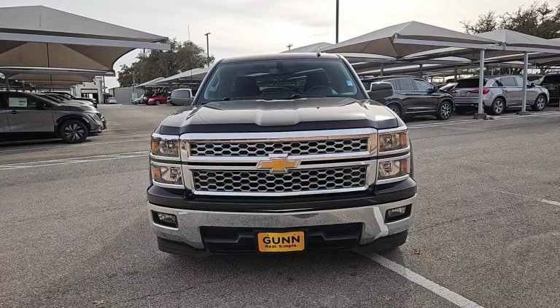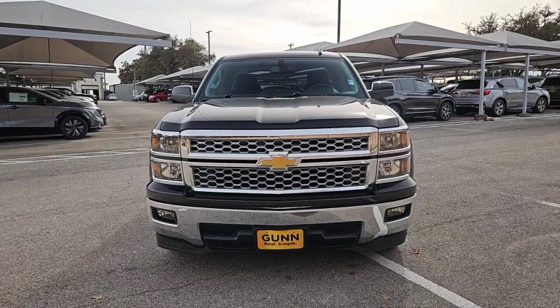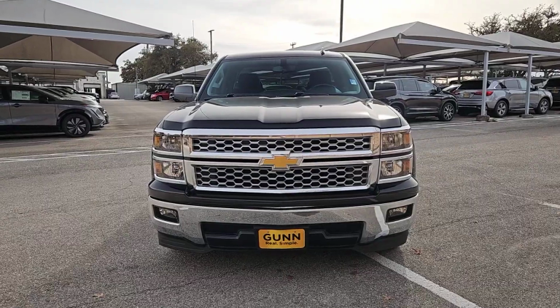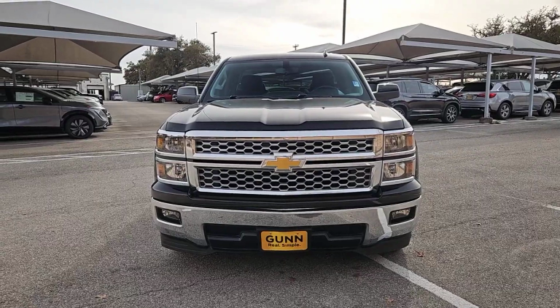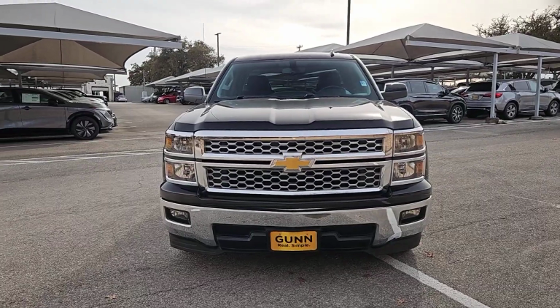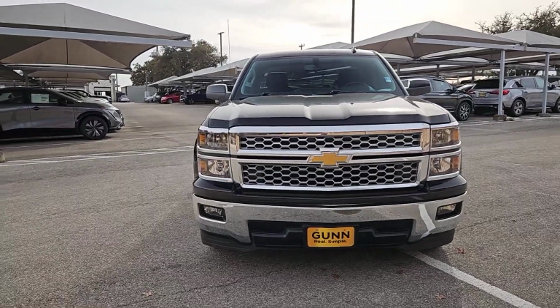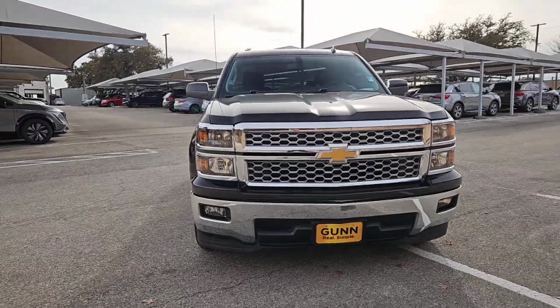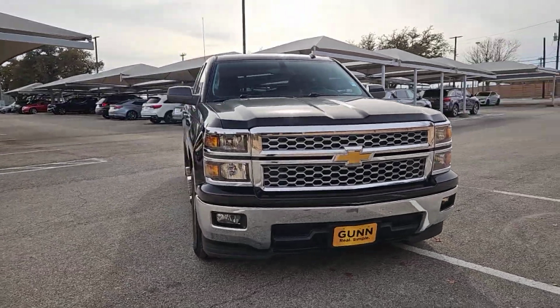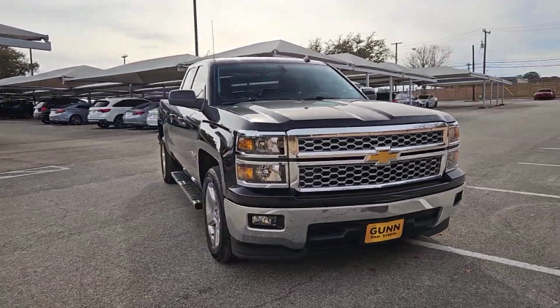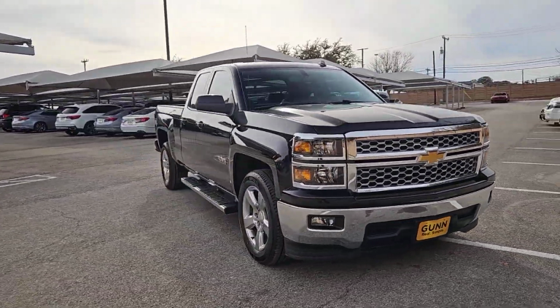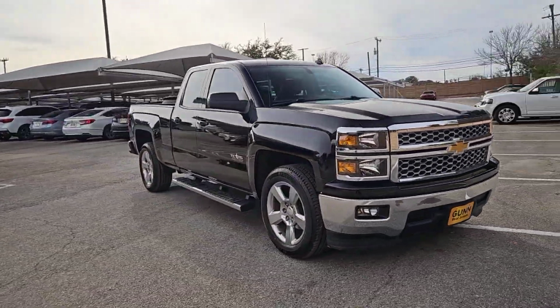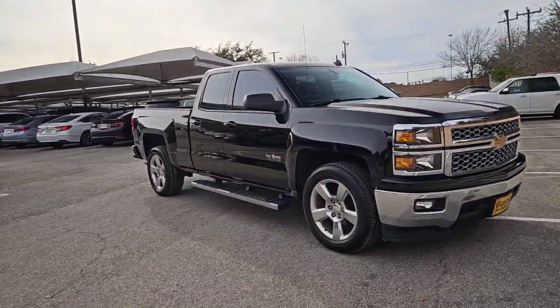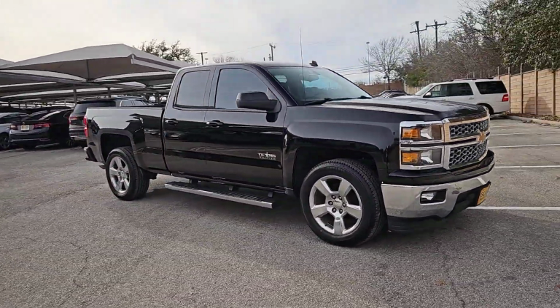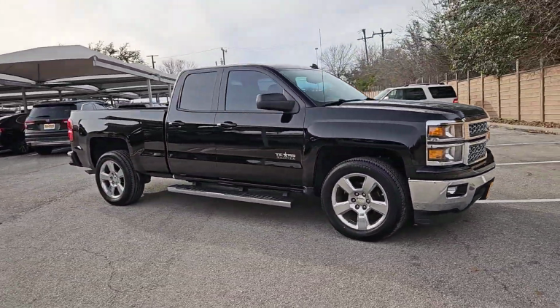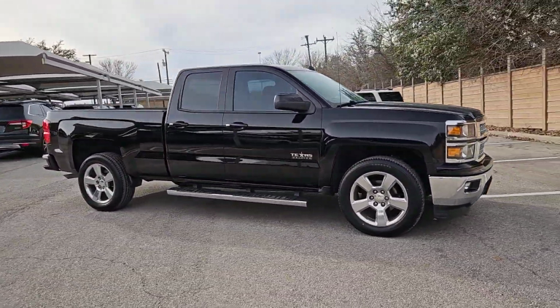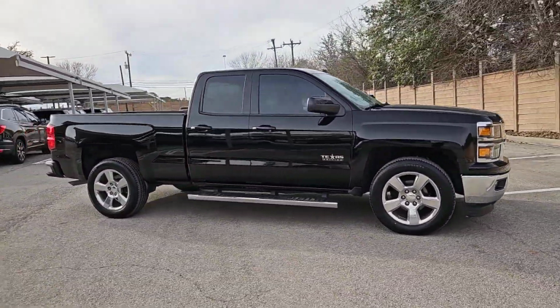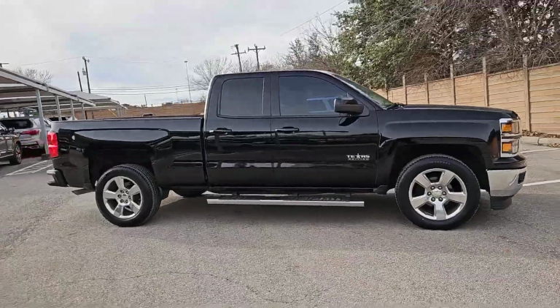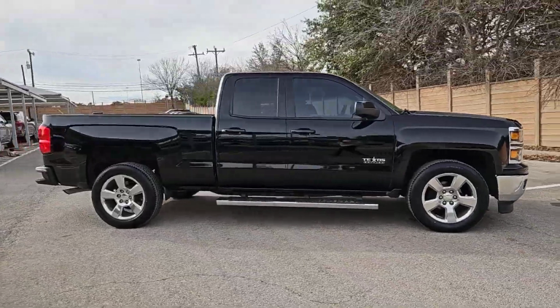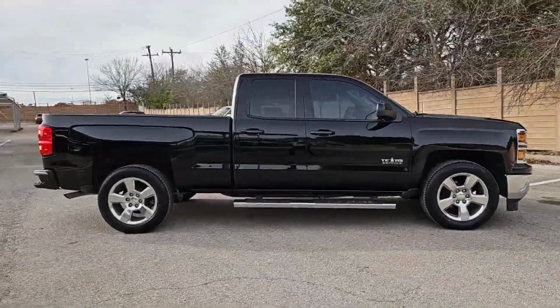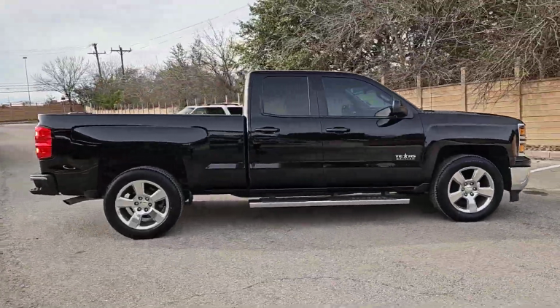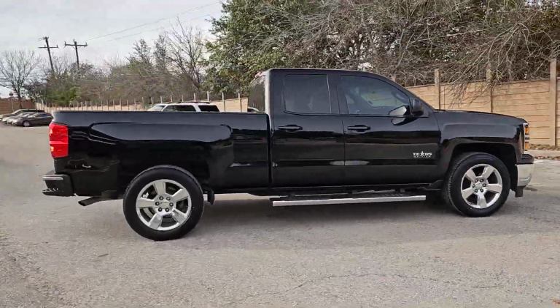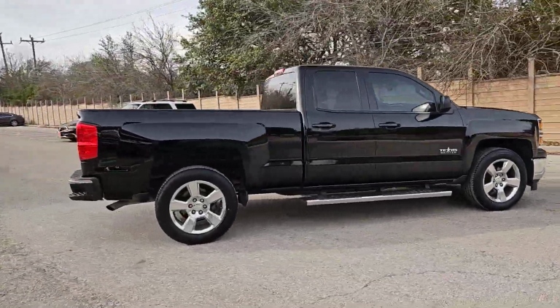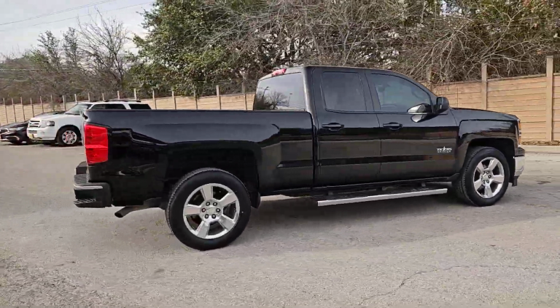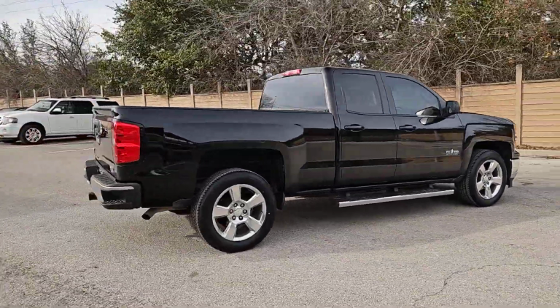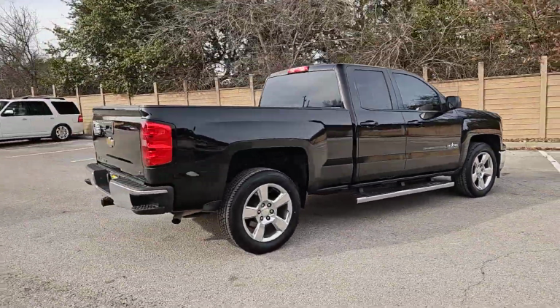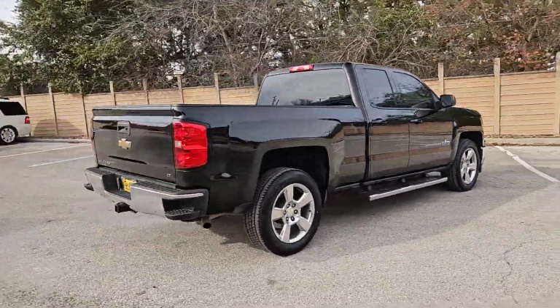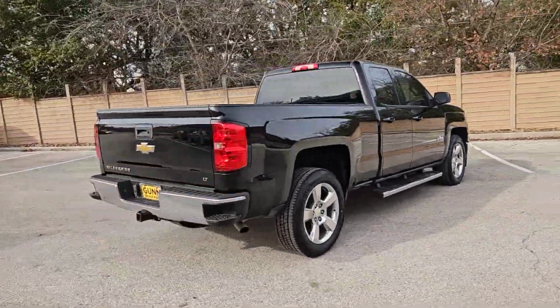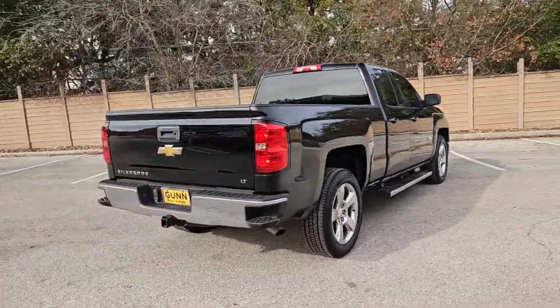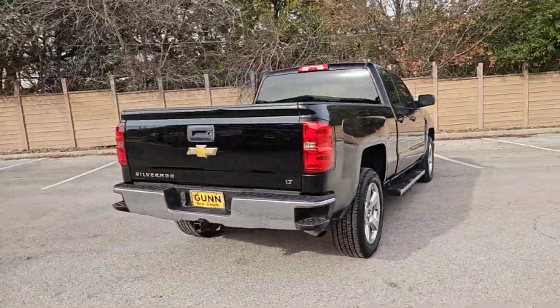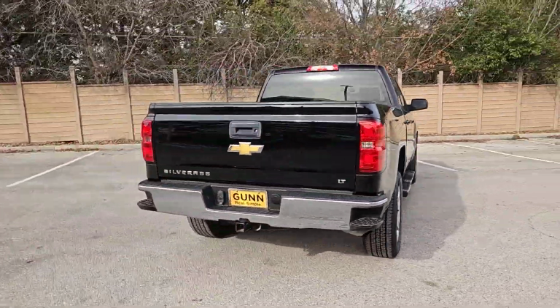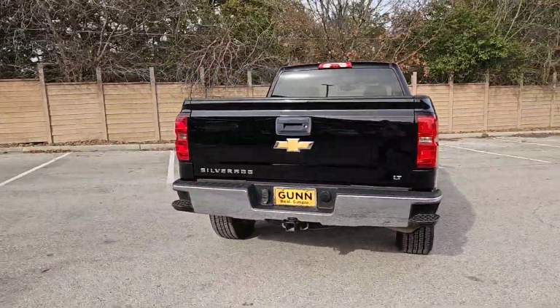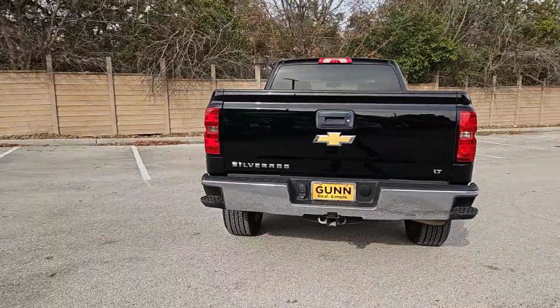Take a moment to check out the 2014 Chevrolet Silverado 1500. This vehicle is an outstanding buy with fewer than 60,000 miles on the odometer.